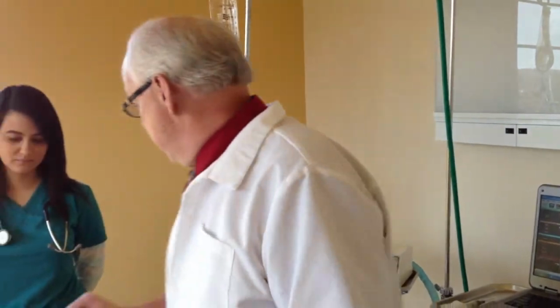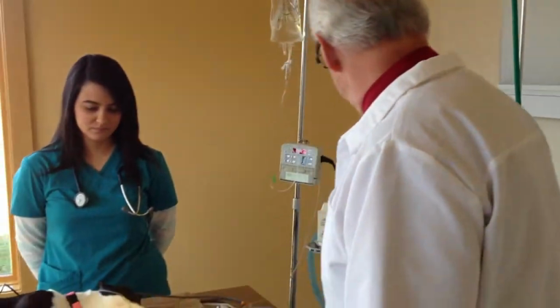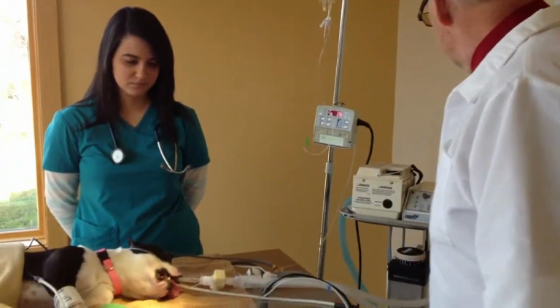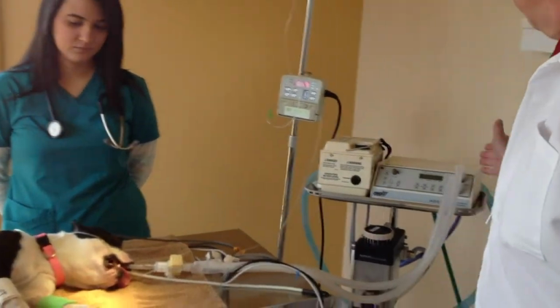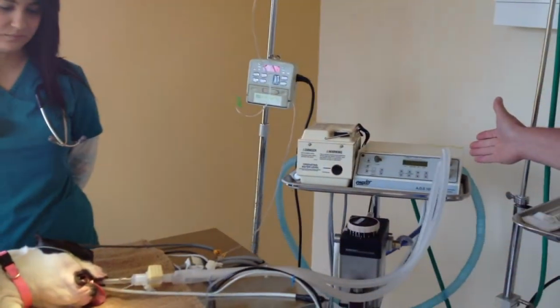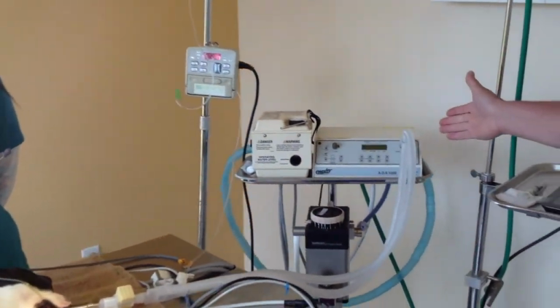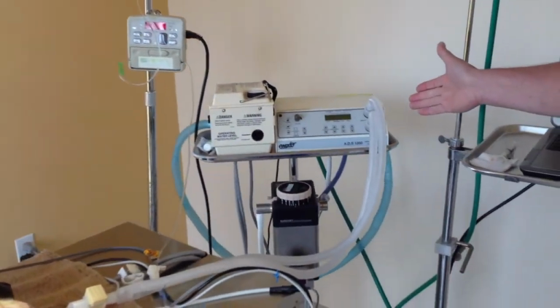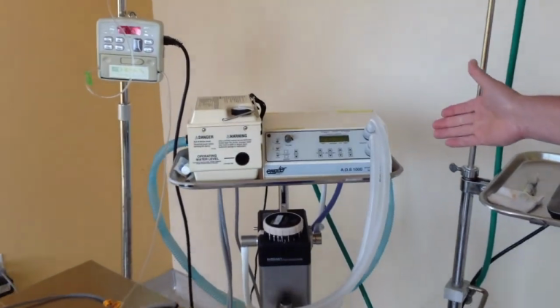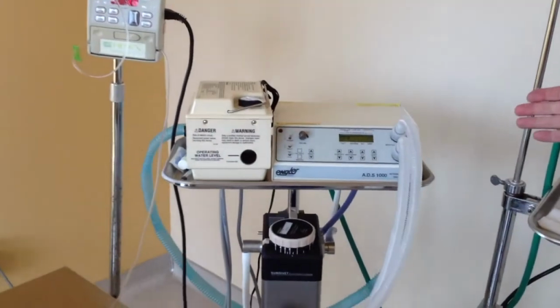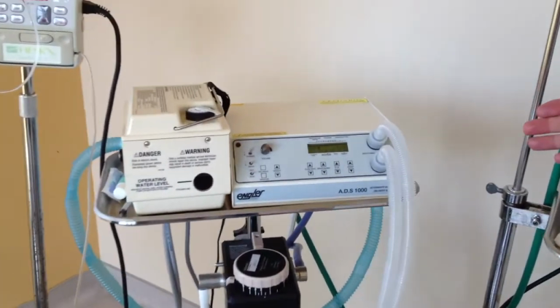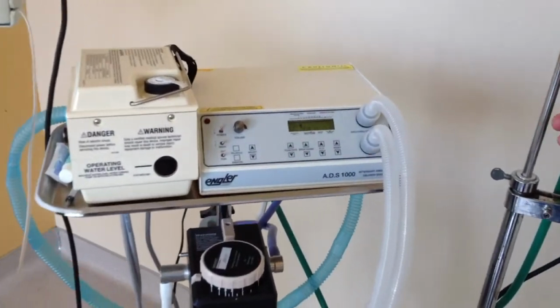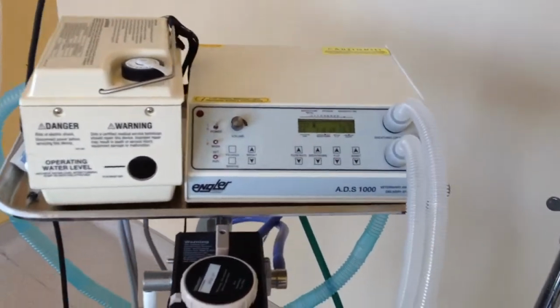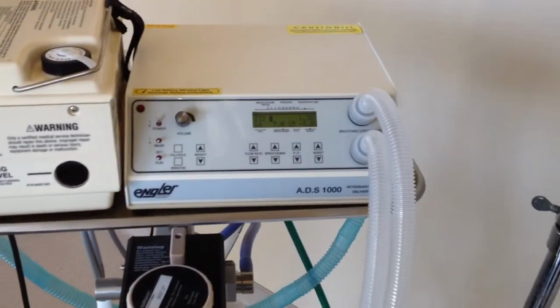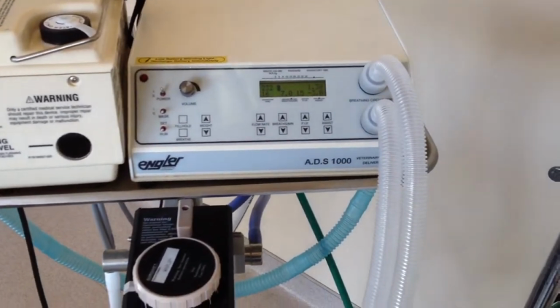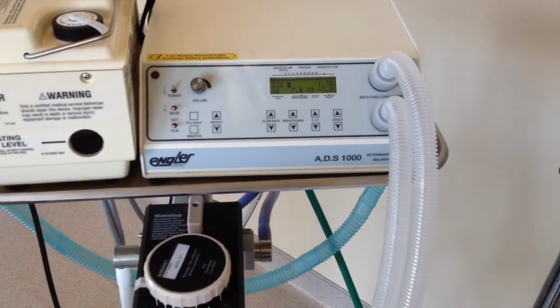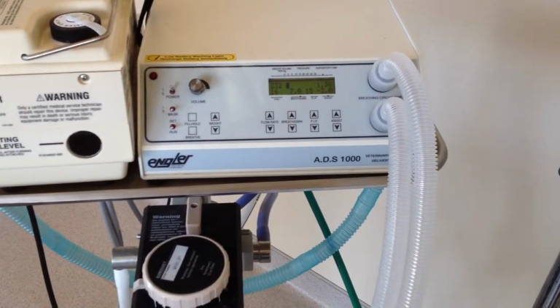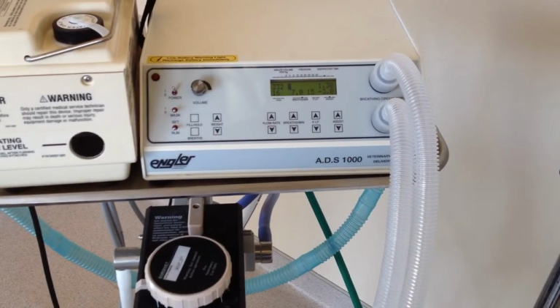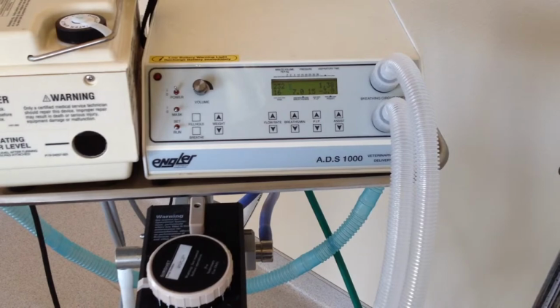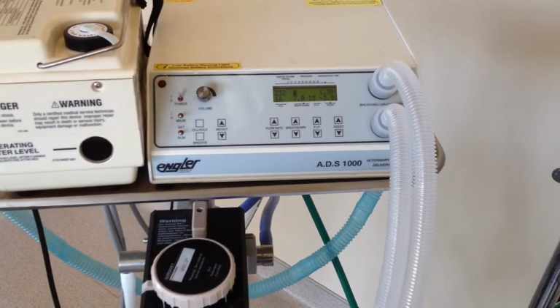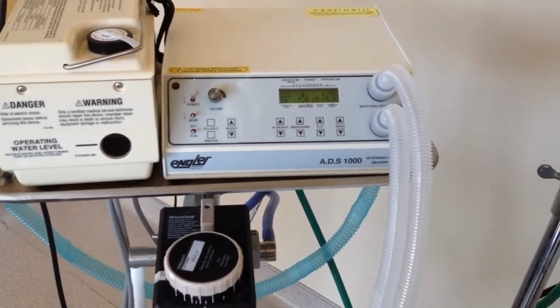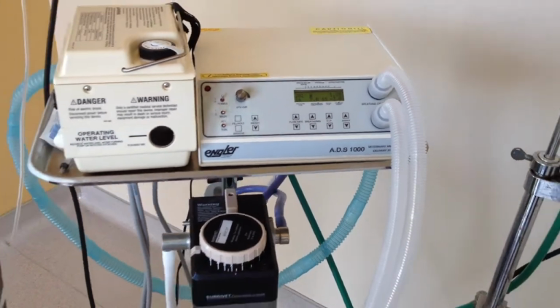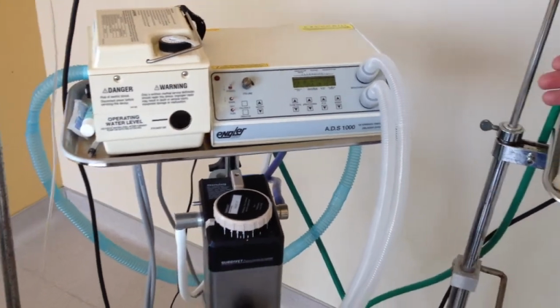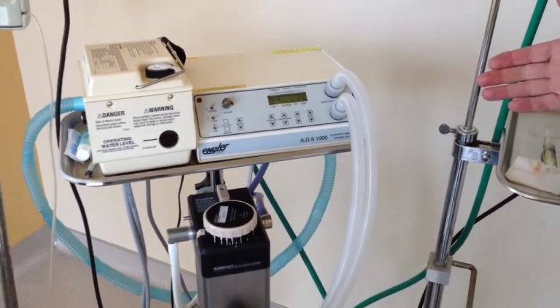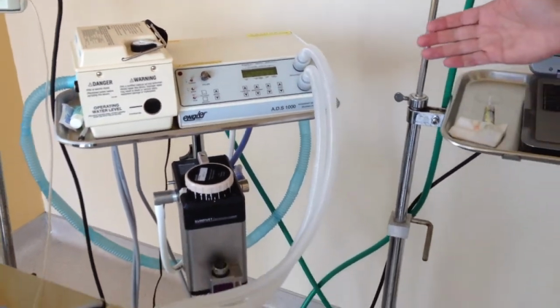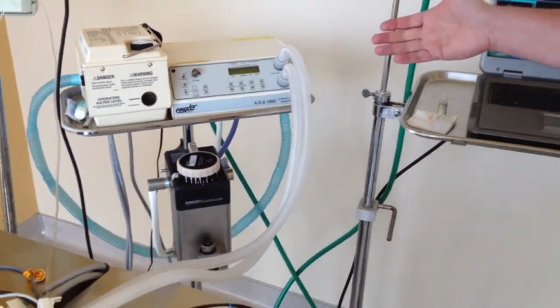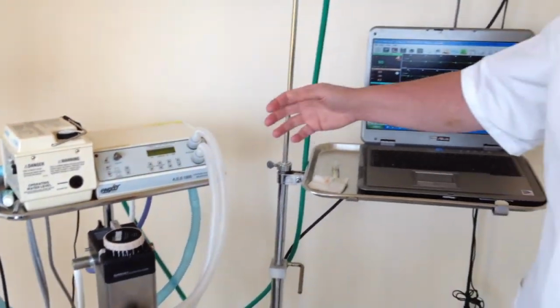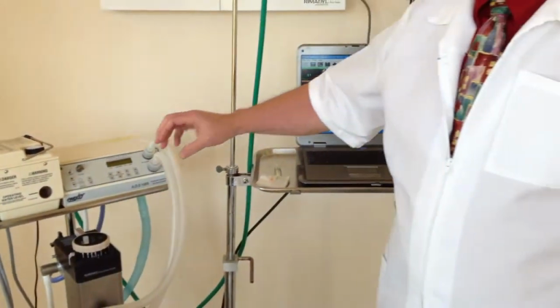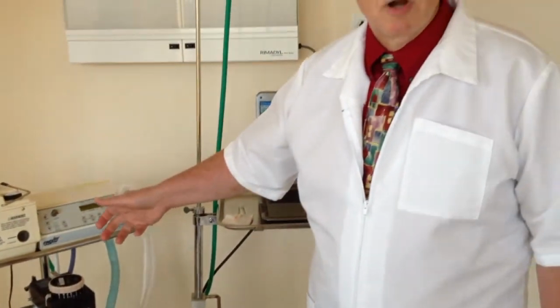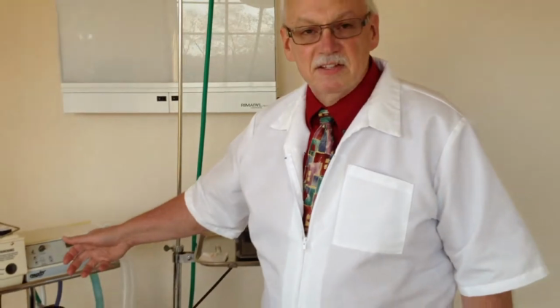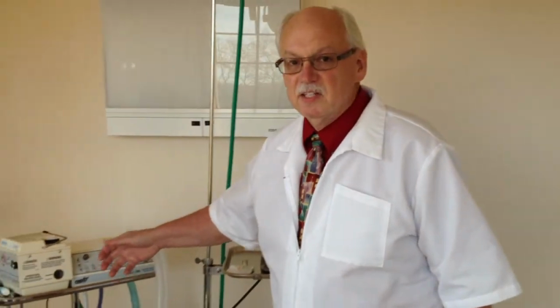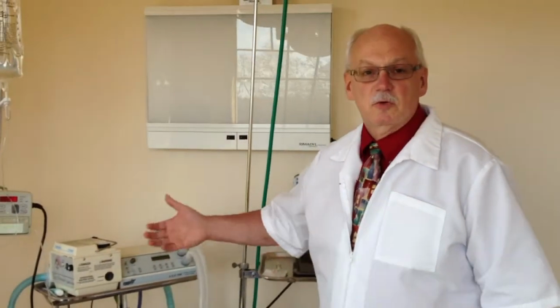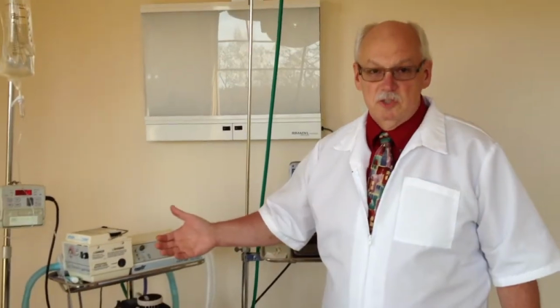We have her on an anesthetic delivery device. This ensures that she's getting adequate oxygen and ensures she's breathing the right number of breaths per minute. And if there is a problem, we can immediately turn off the anesthetic and she's on straight oxygen.